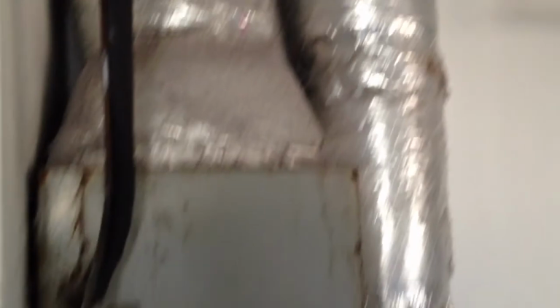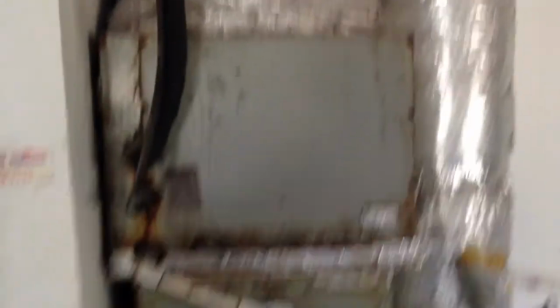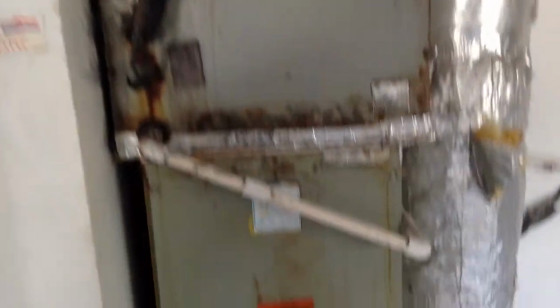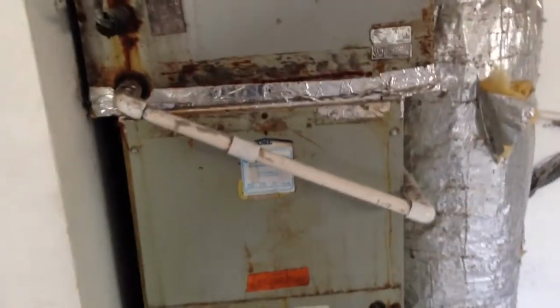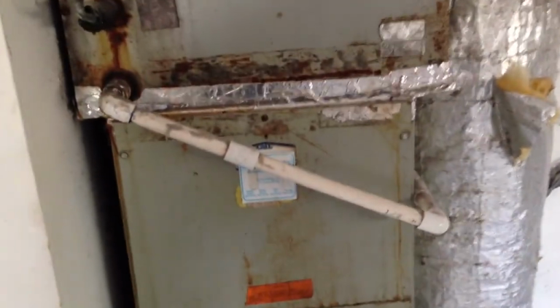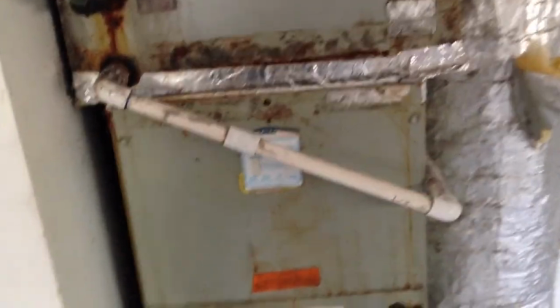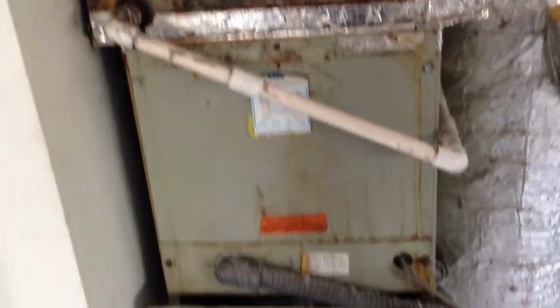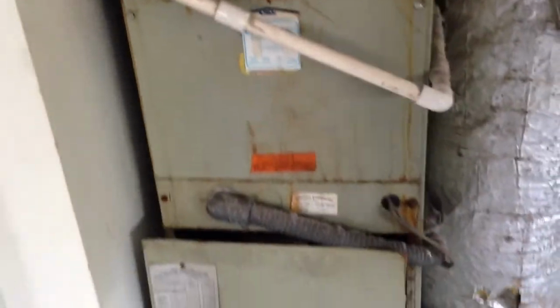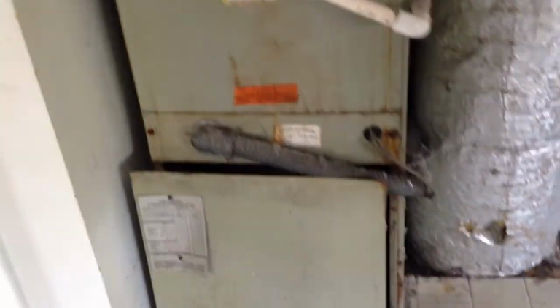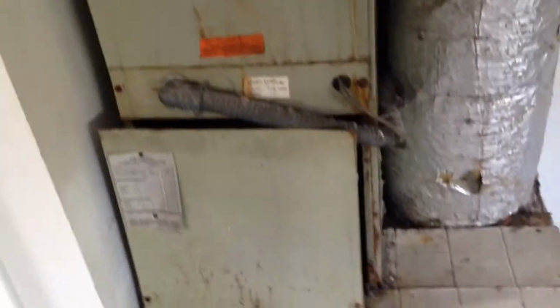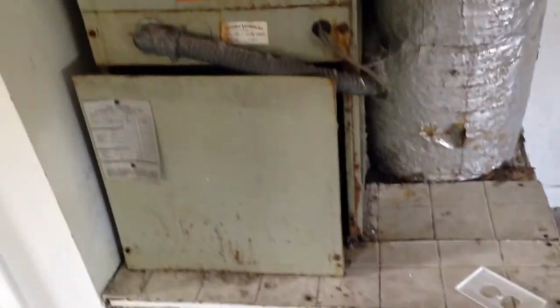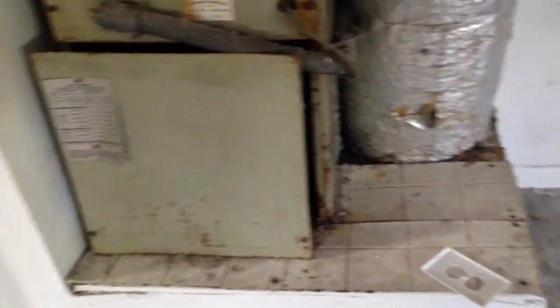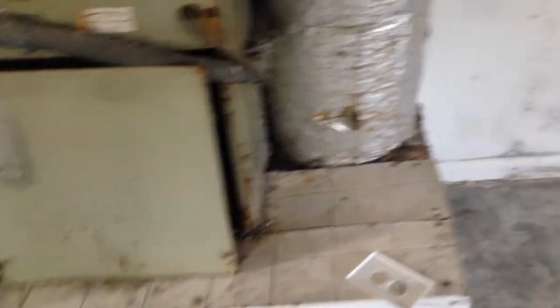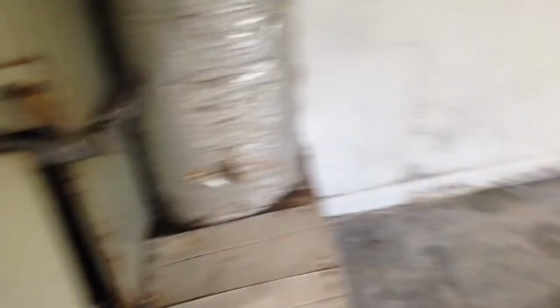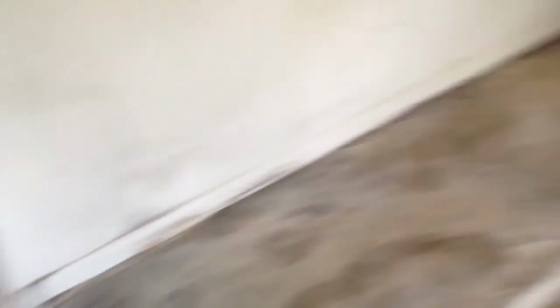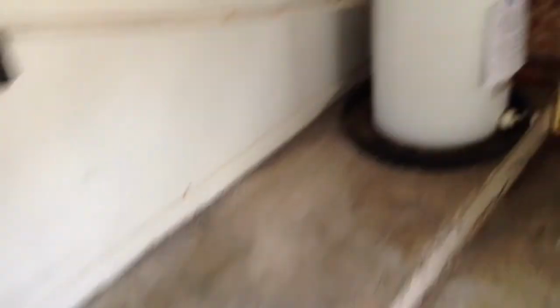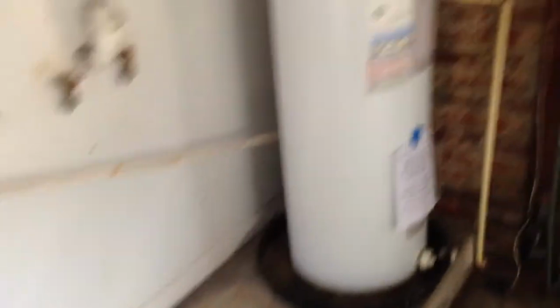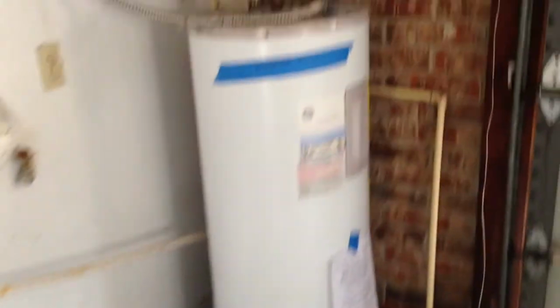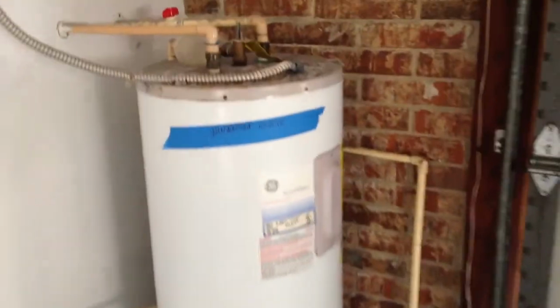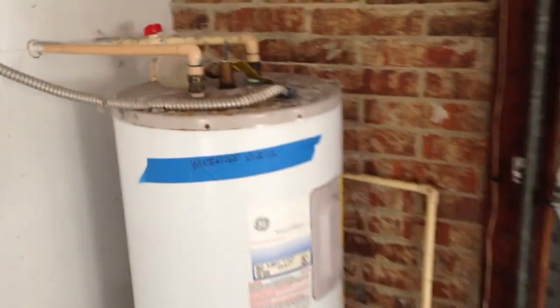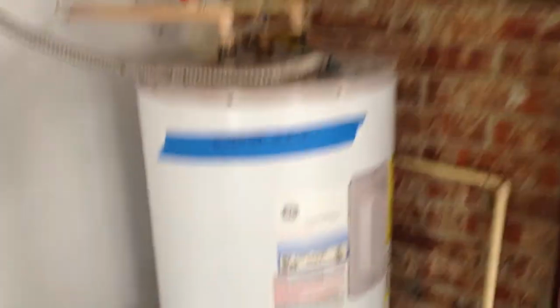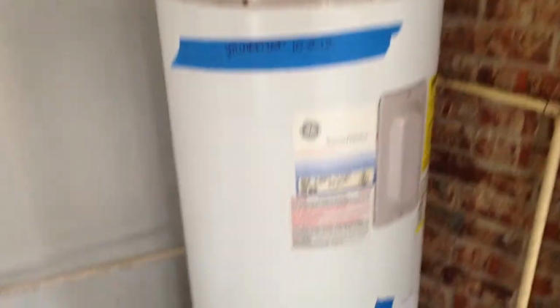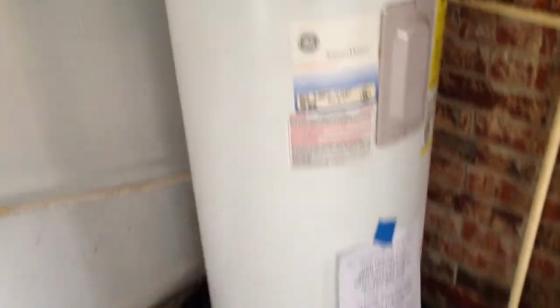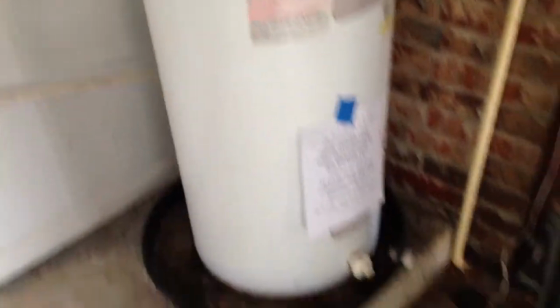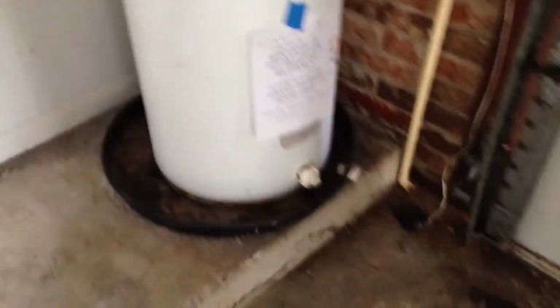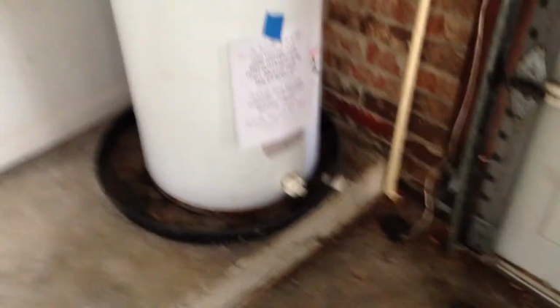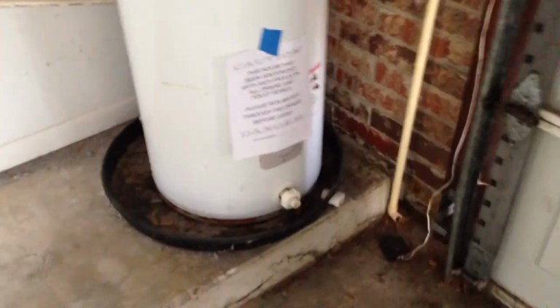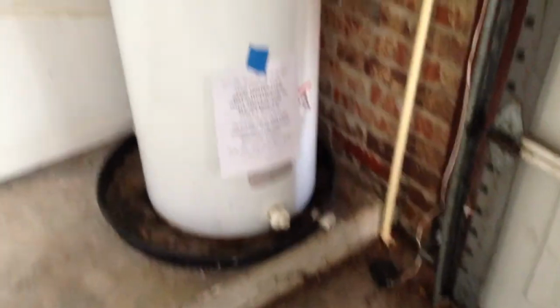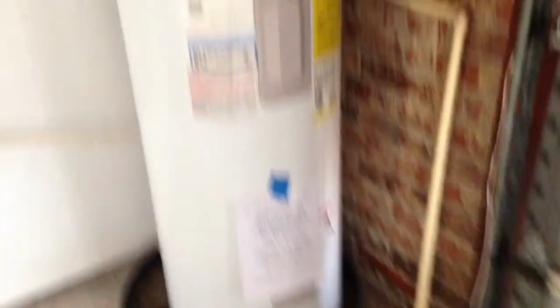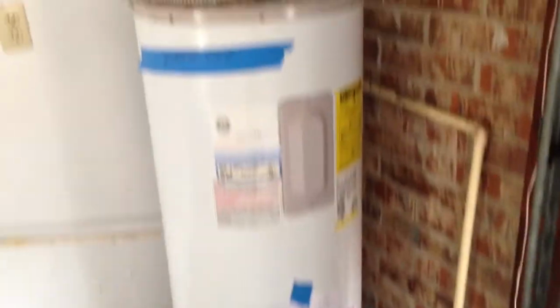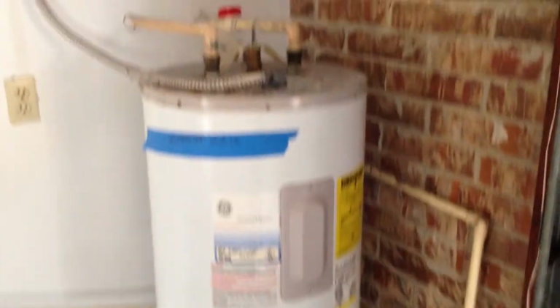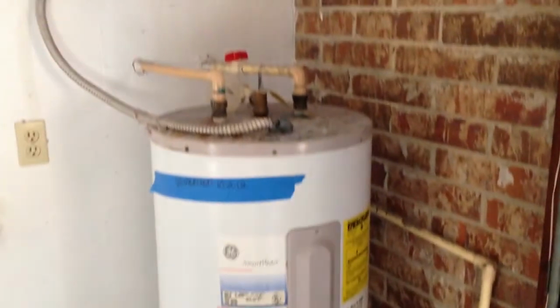This inside is pretty roughed up, as you can see. I don't know about the water heater, but it needs to be checked.